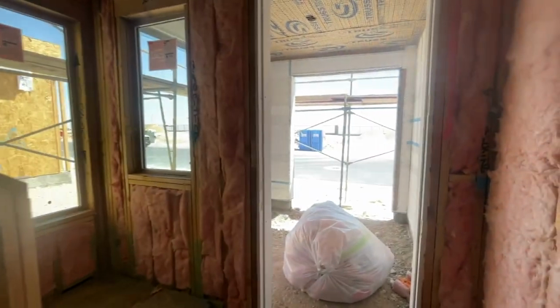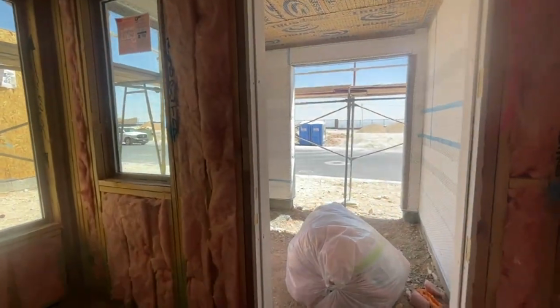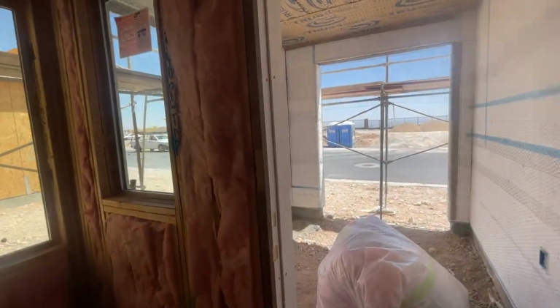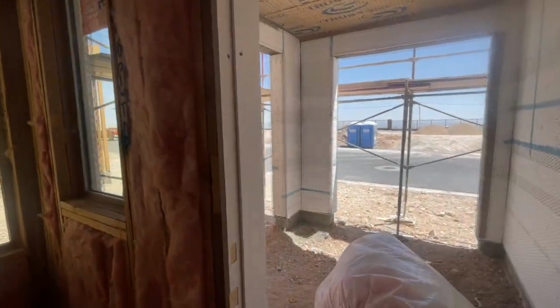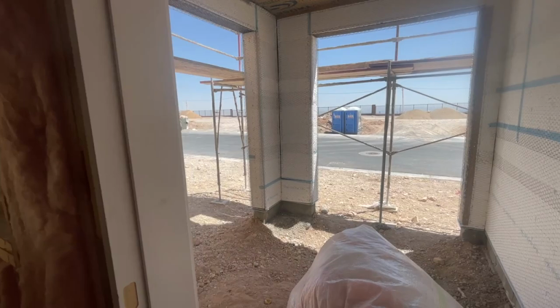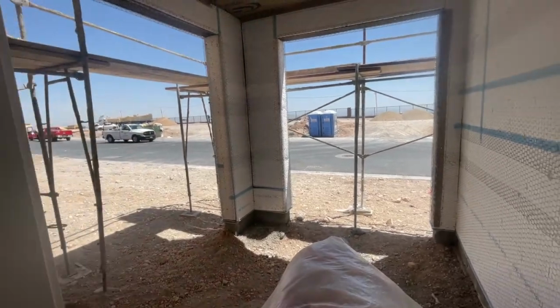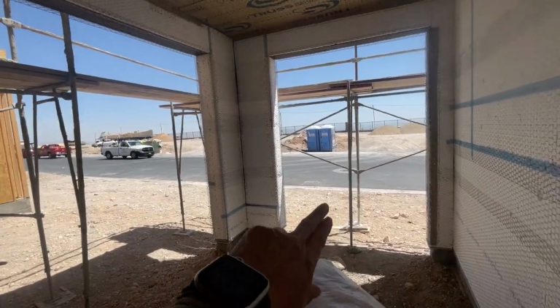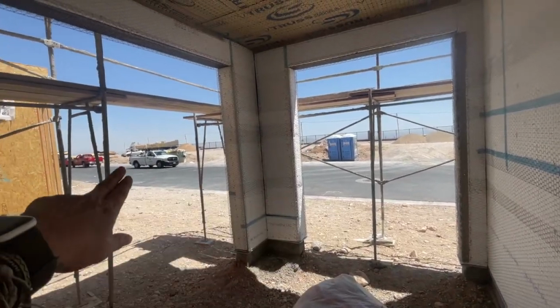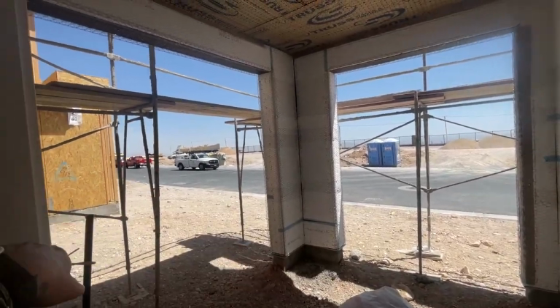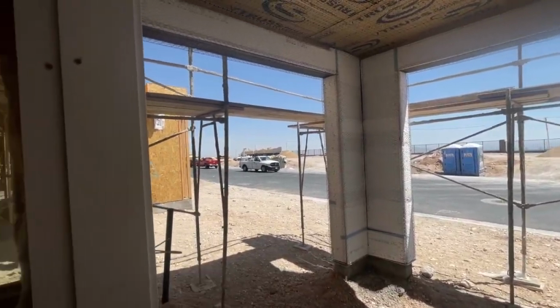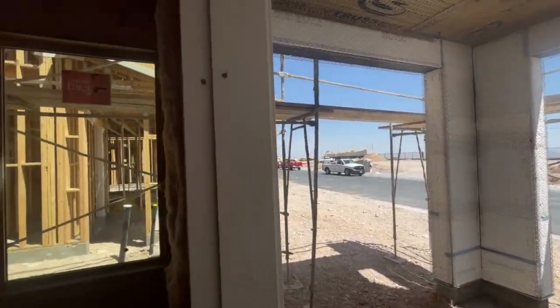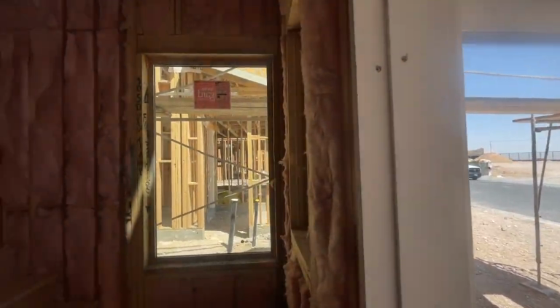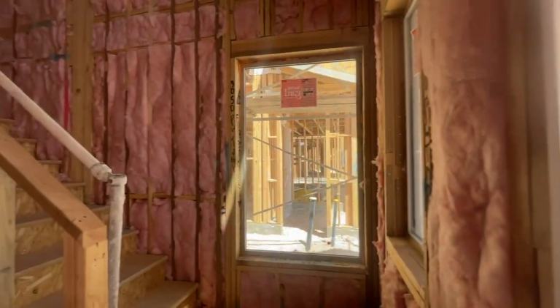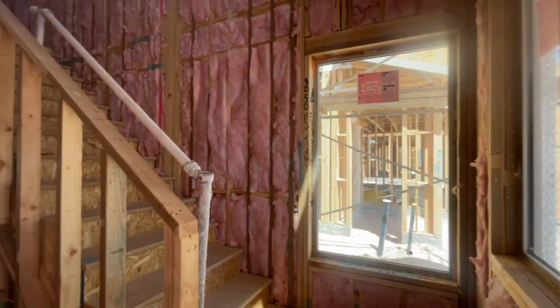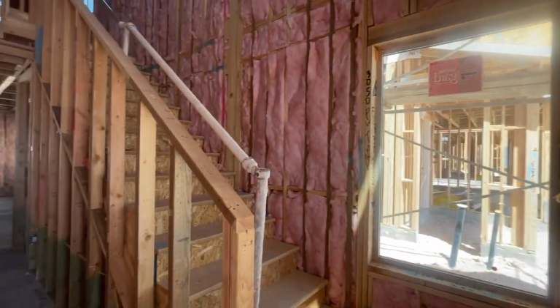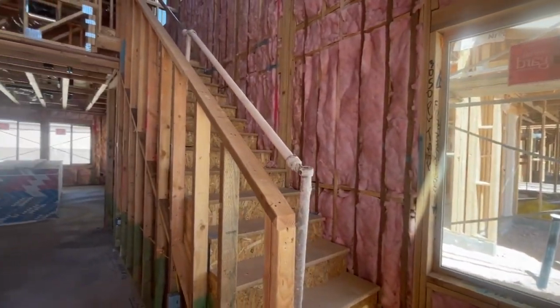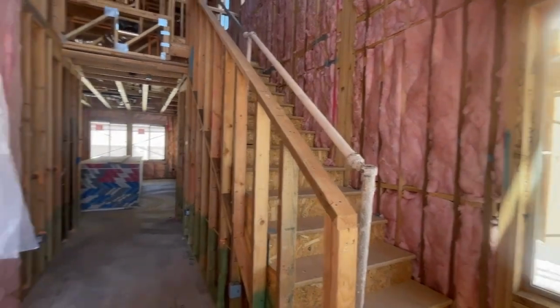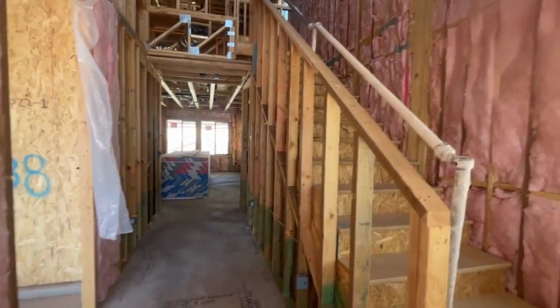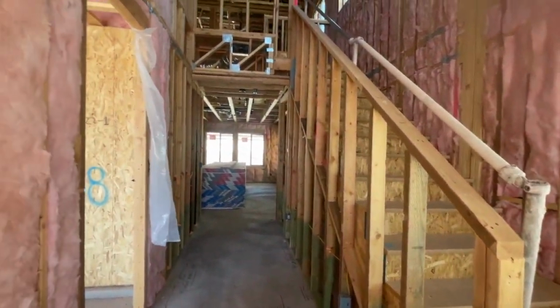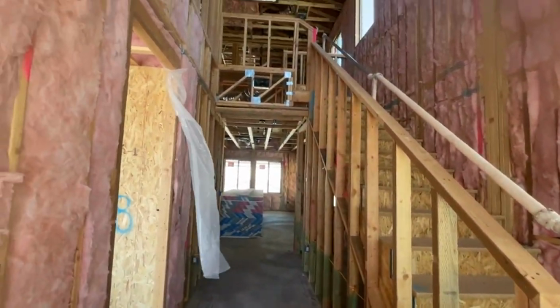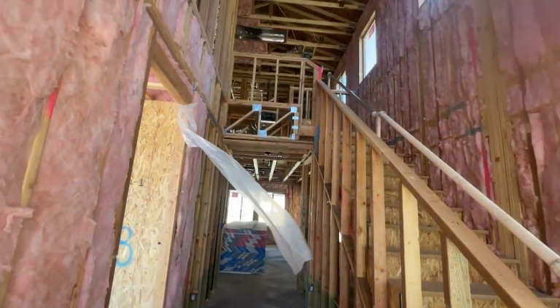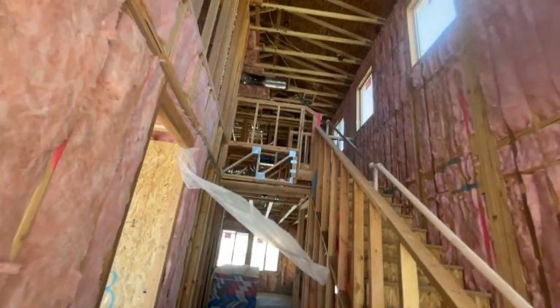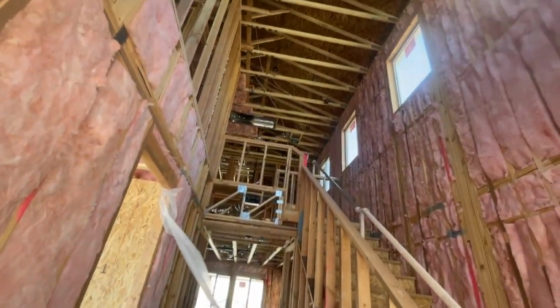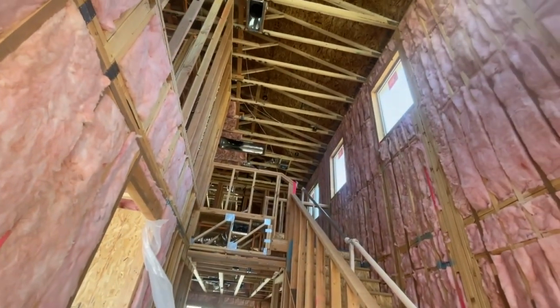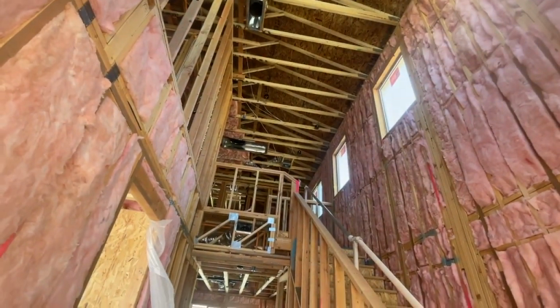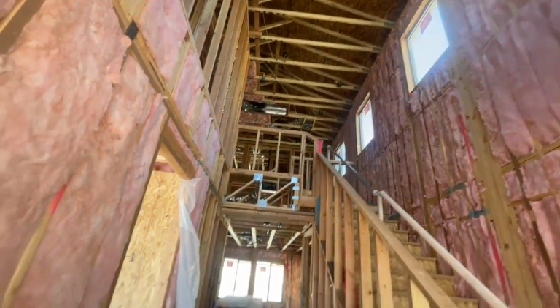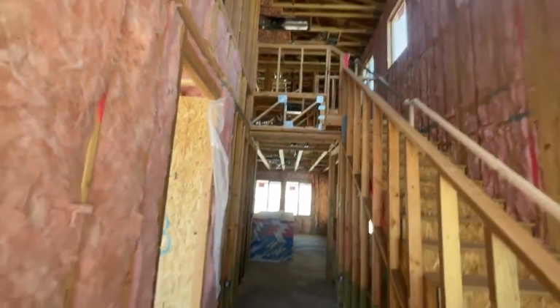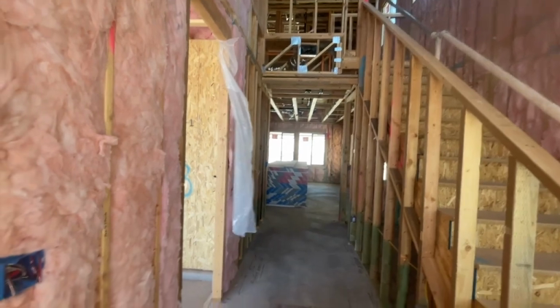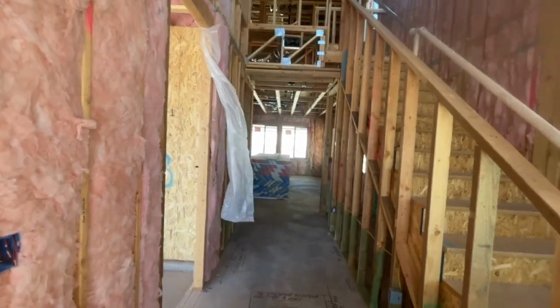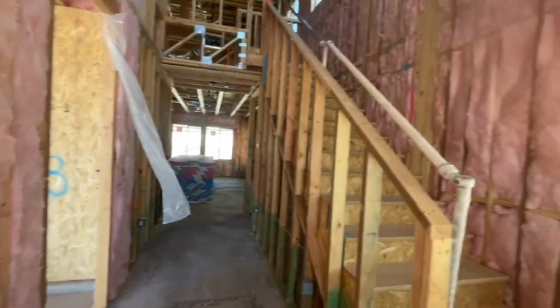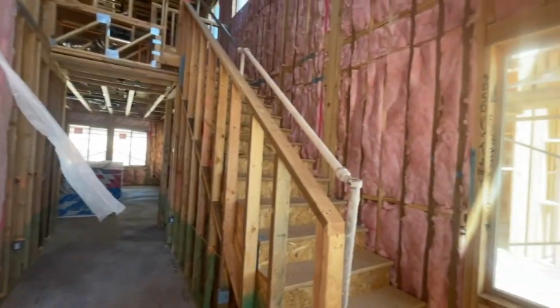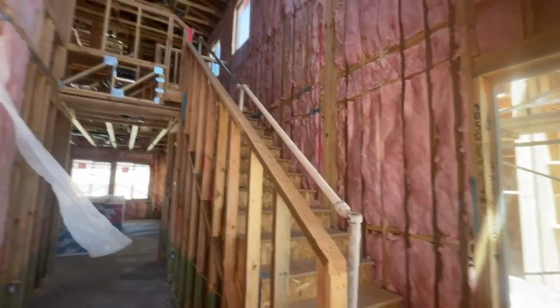The front is going to have a nice little balcony too. This is elevation C. When you walk in you have extremely high ceilings. They already have the insulation for the most part put in.